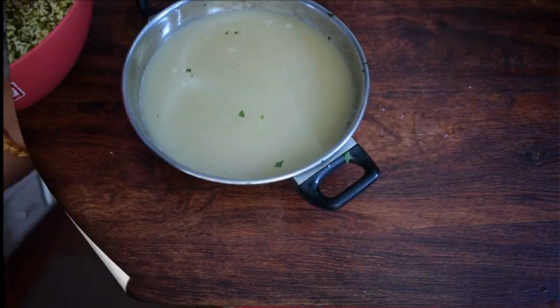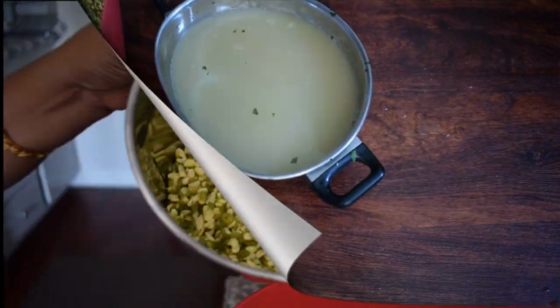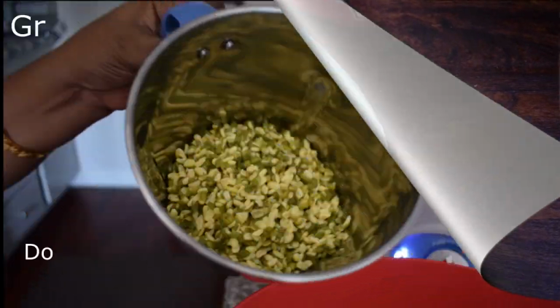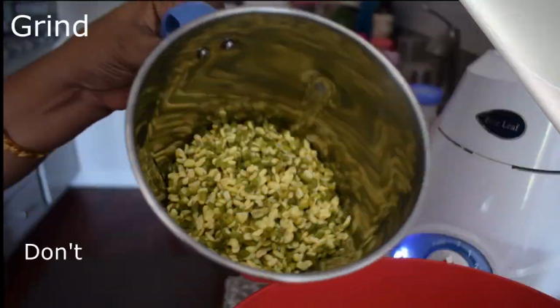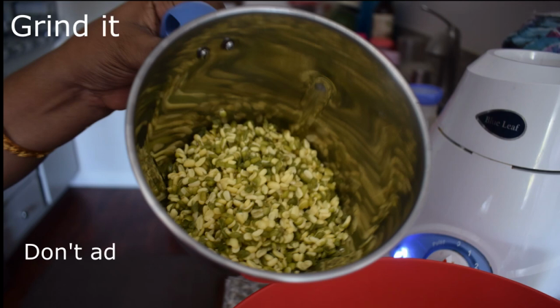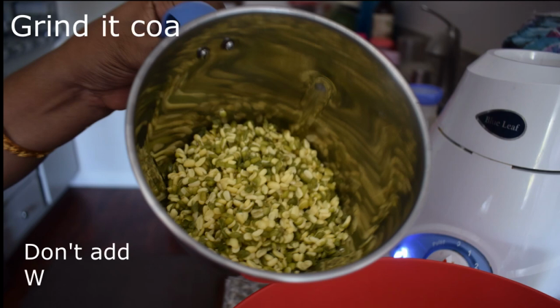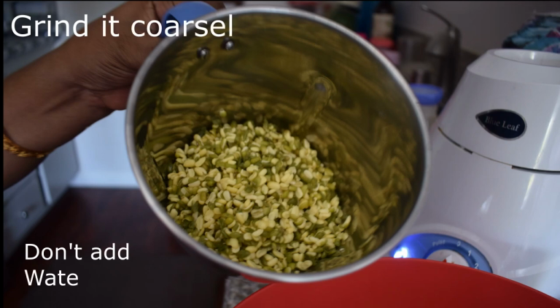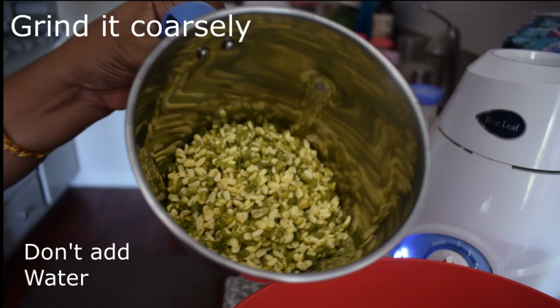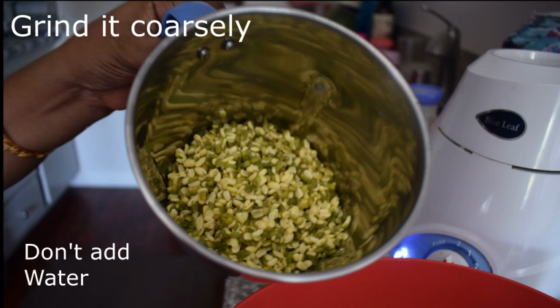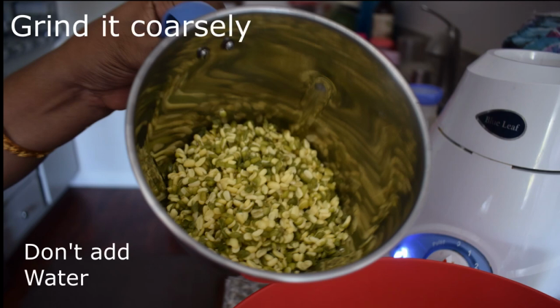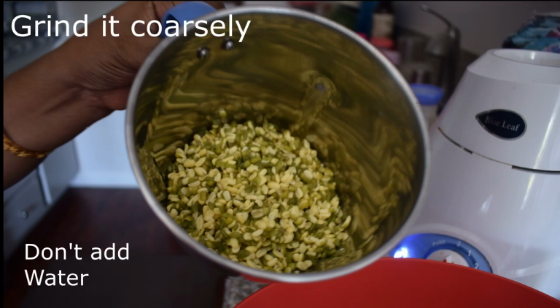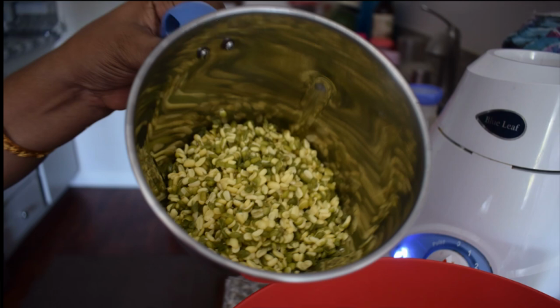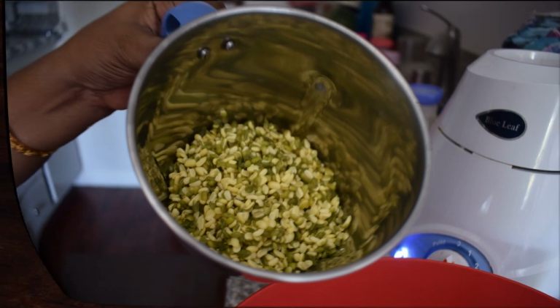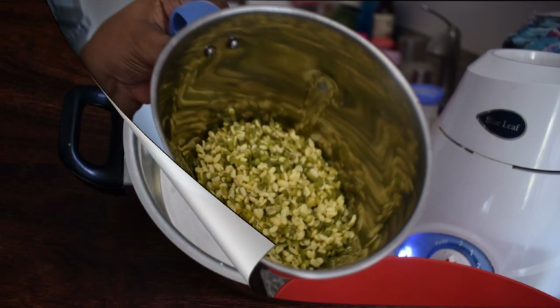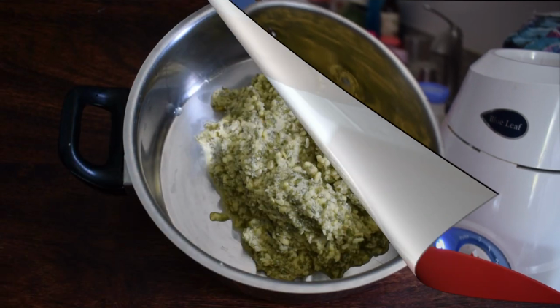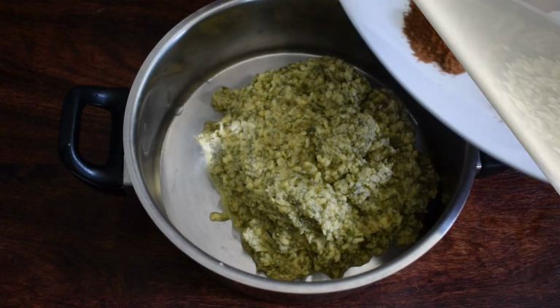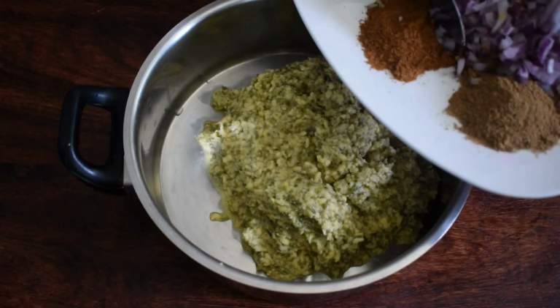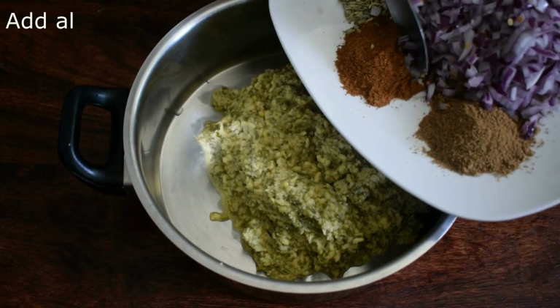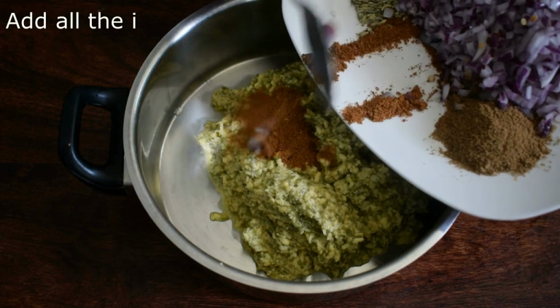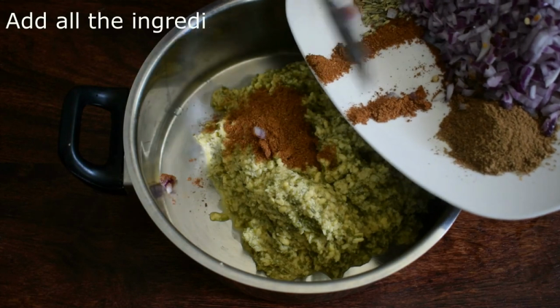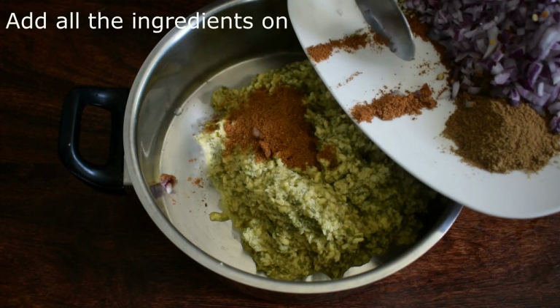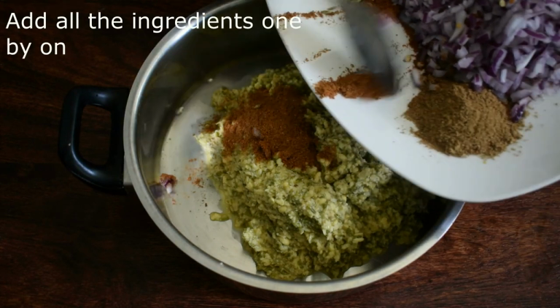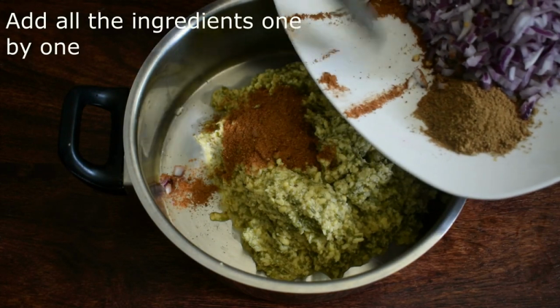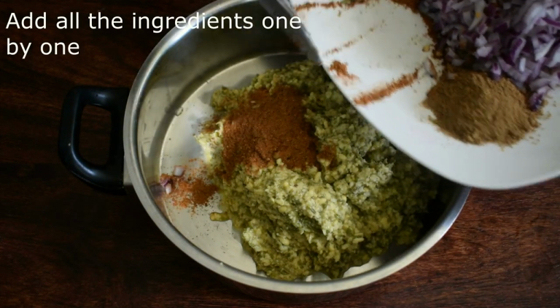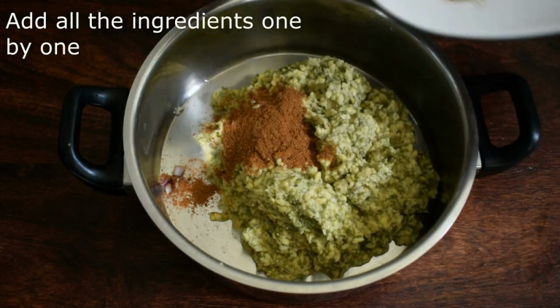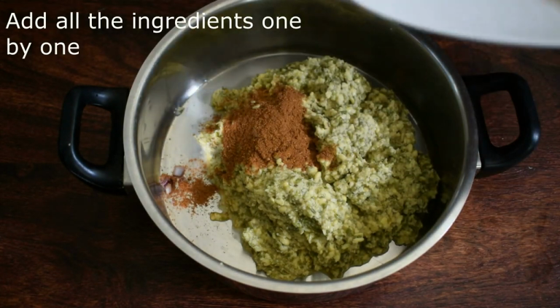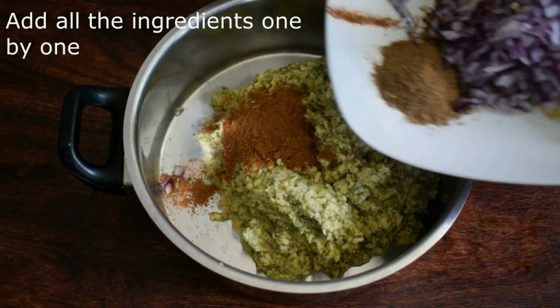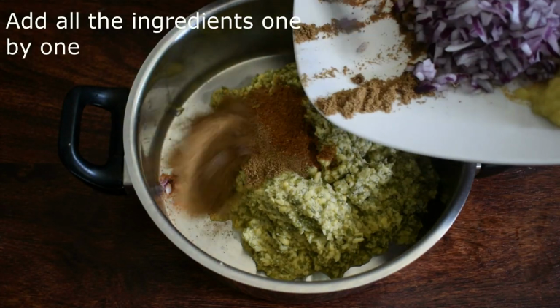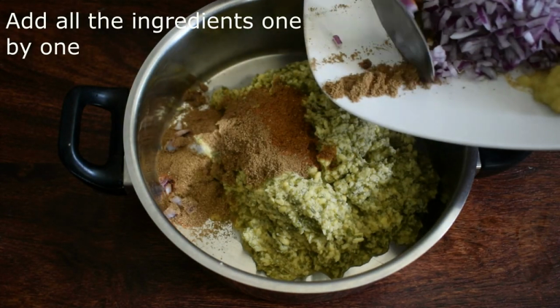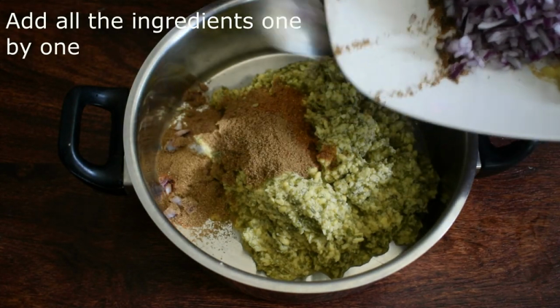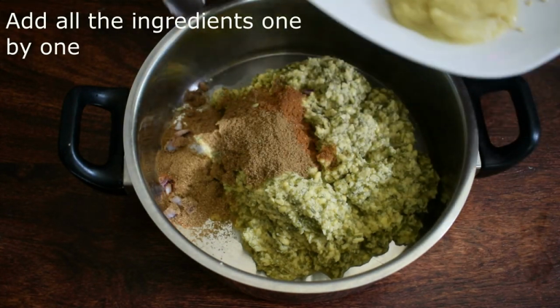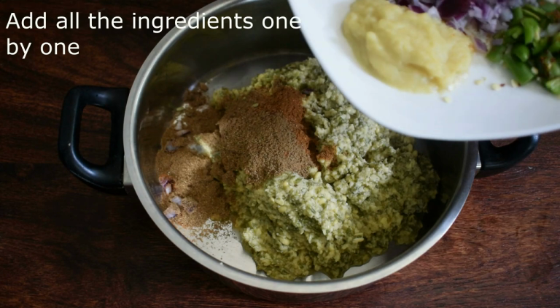Add 2 ingredients in the mix. Add the masala inside. Add the caramelized onion in the pot.